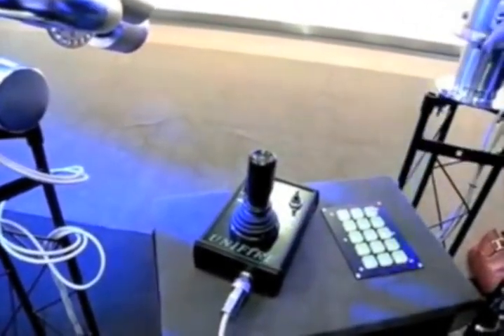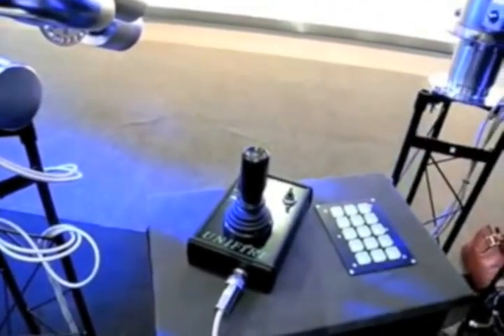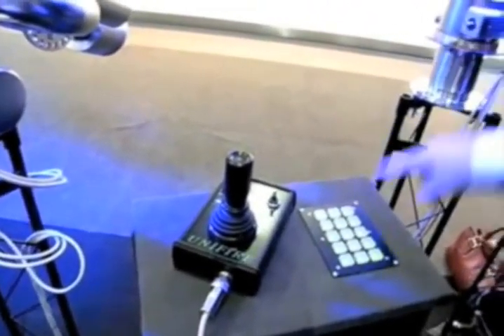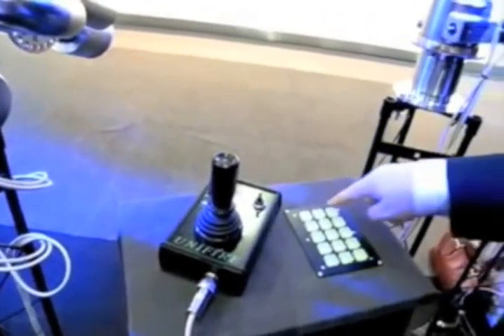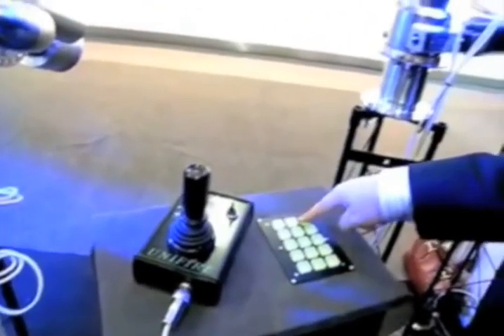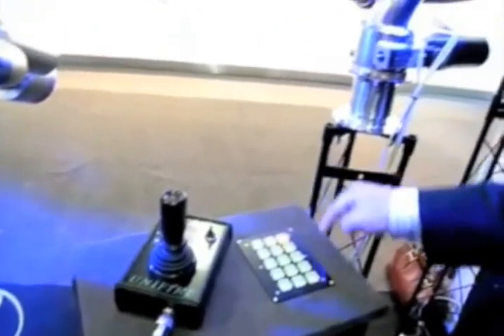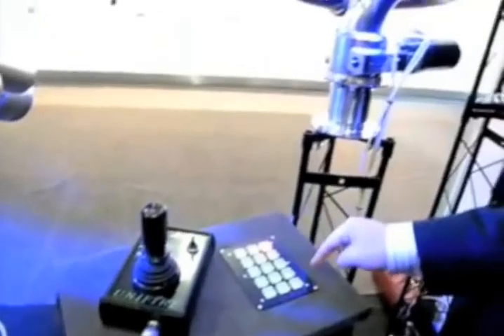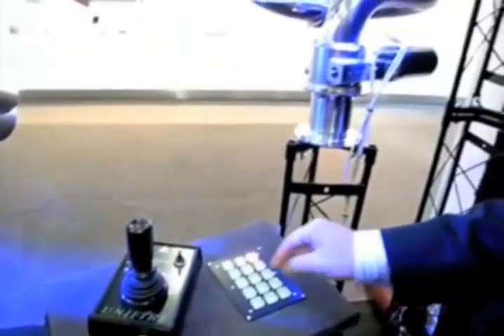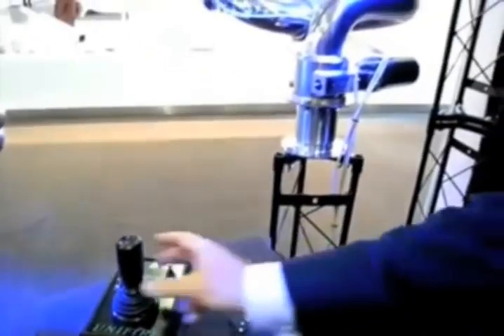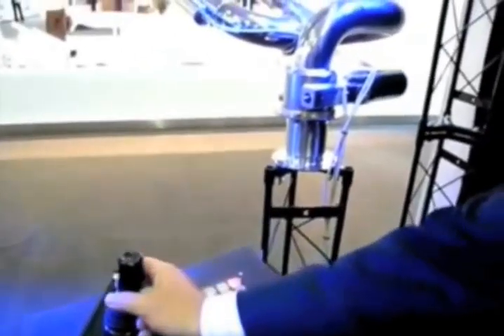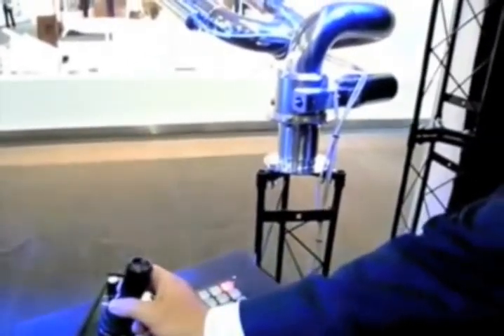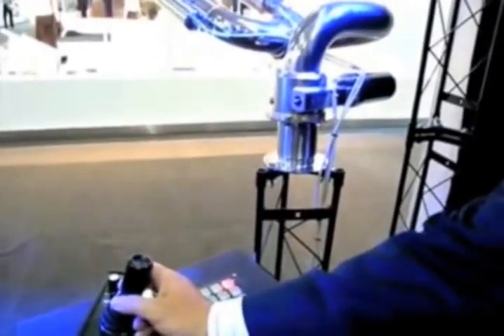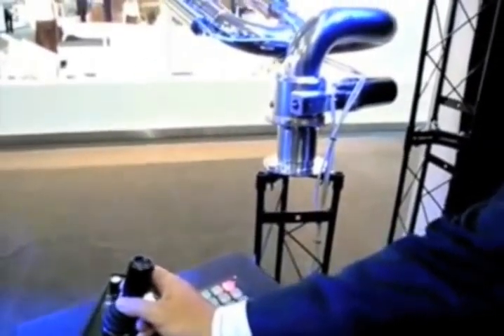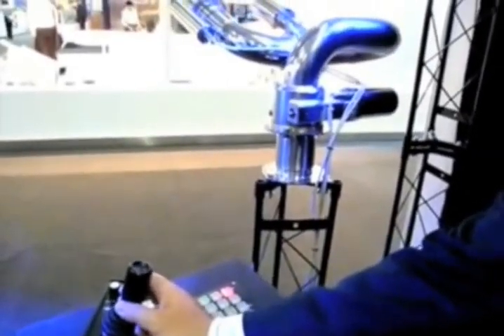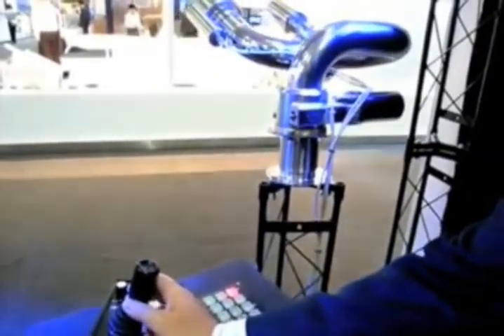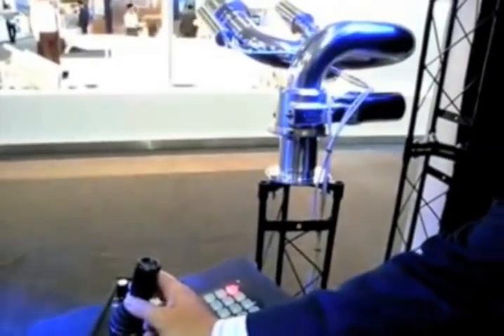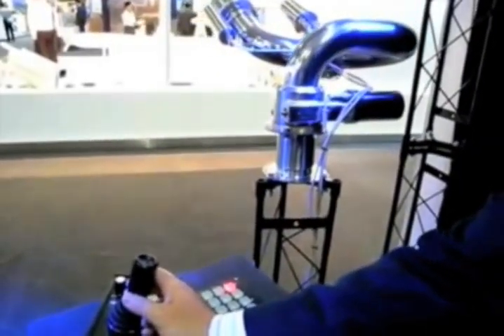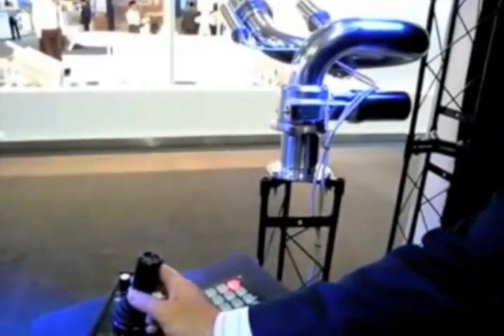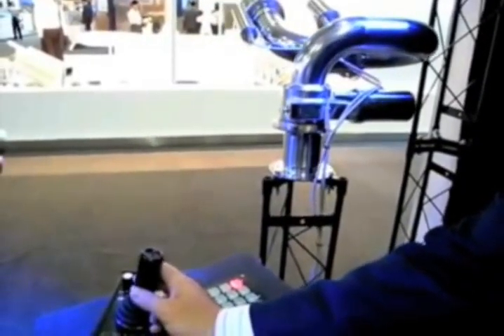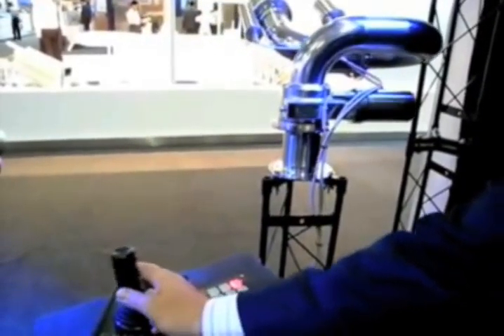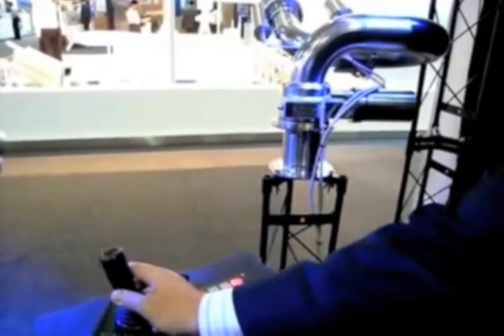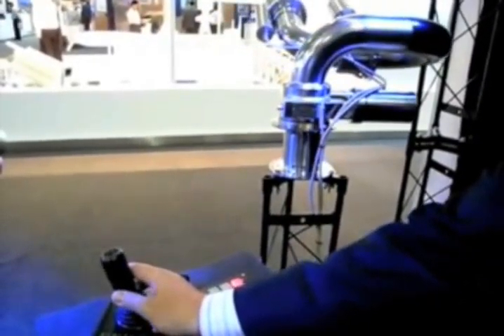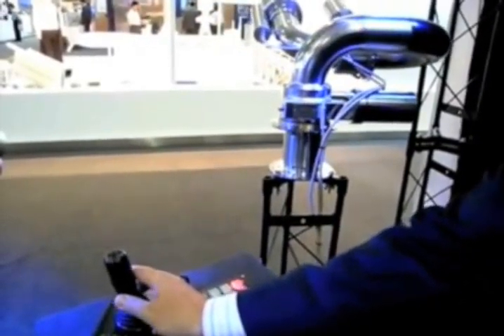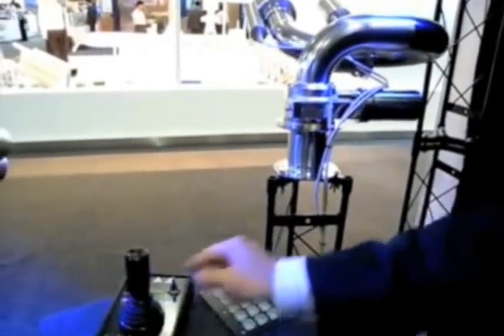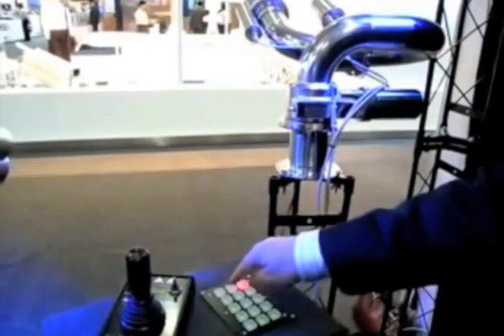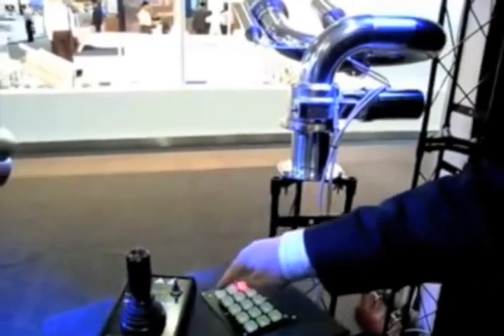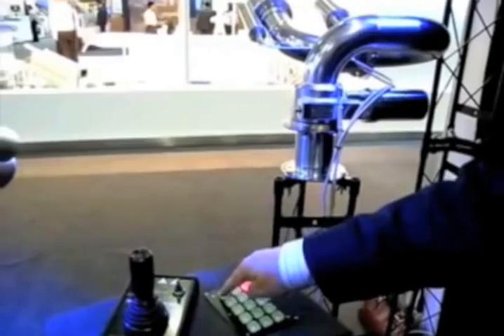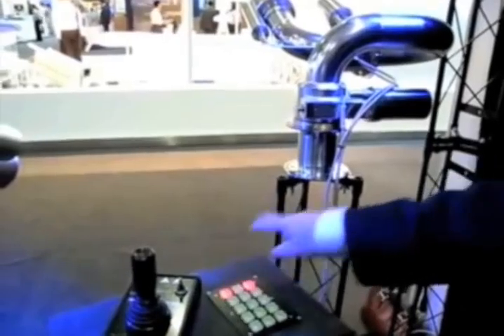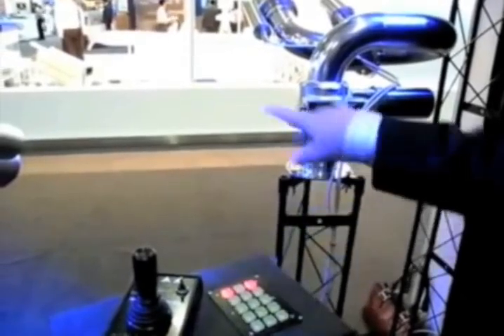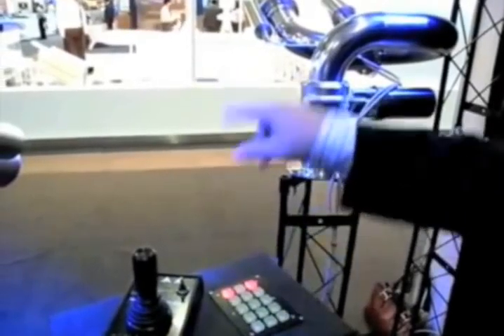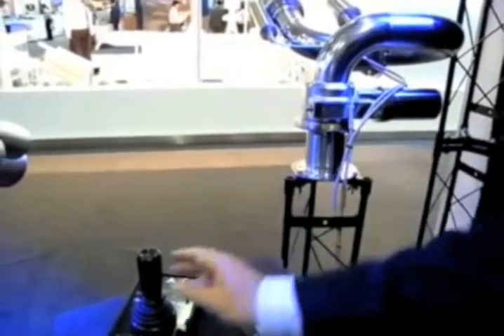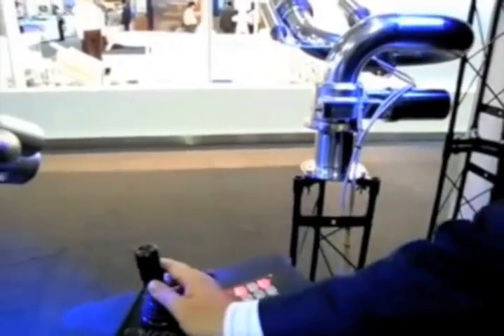Each button or combination of buttons is programmed by Unifire to perform any sequence of tasks required by the user, and can also record and playback the cannon's movements.